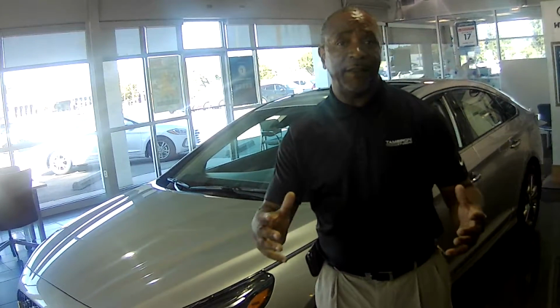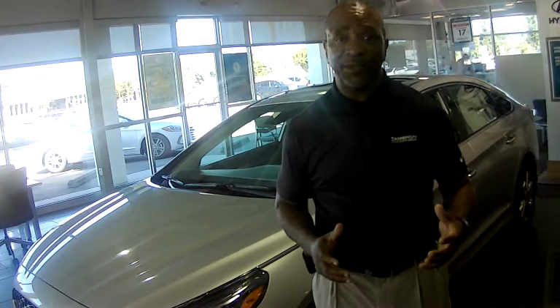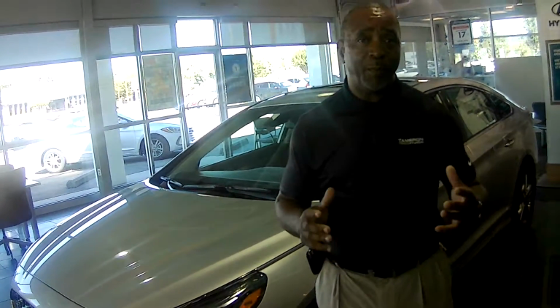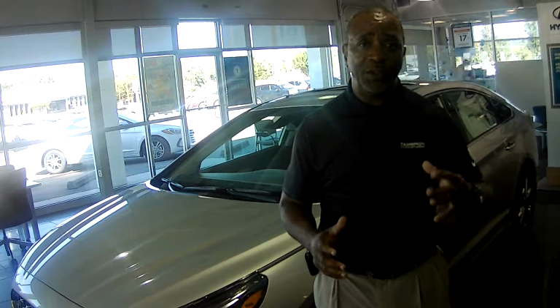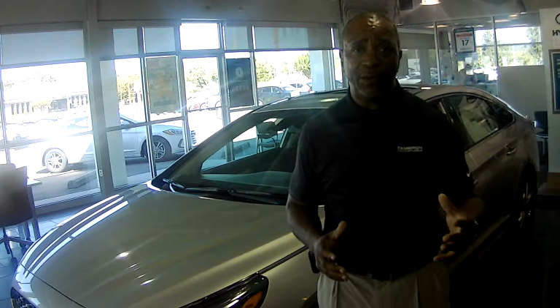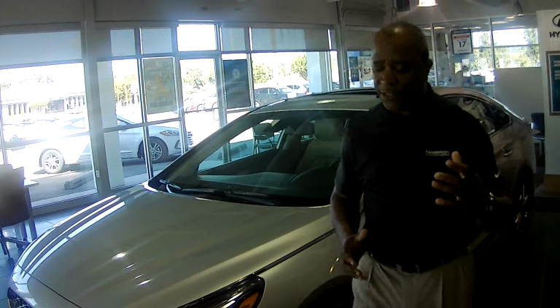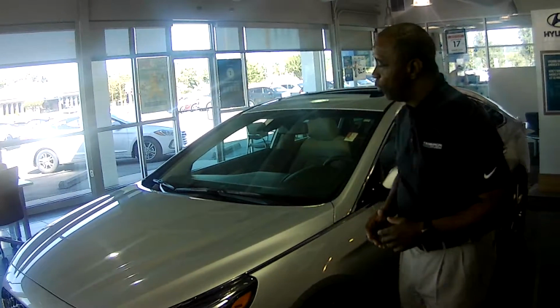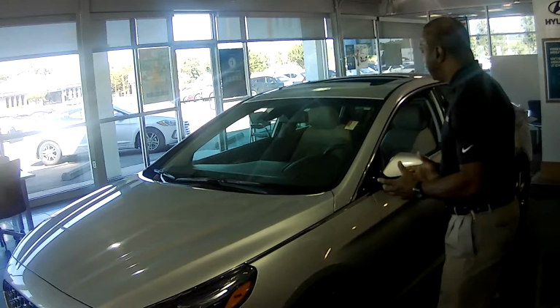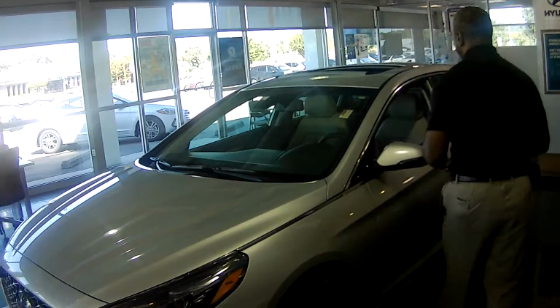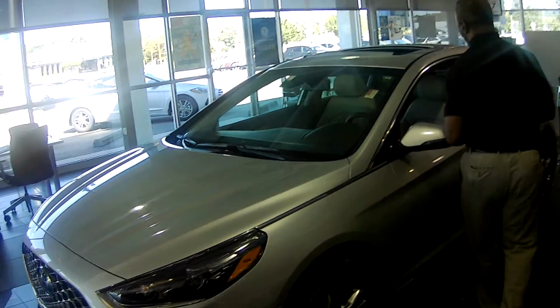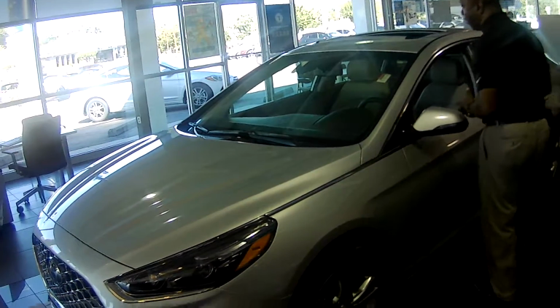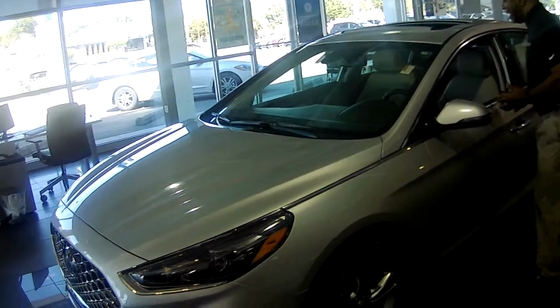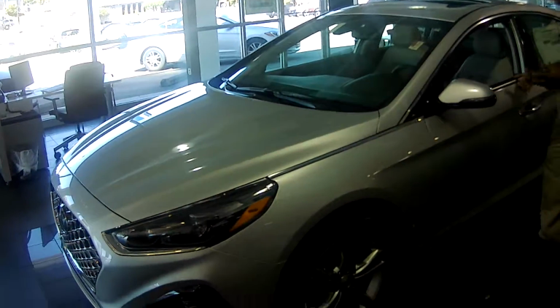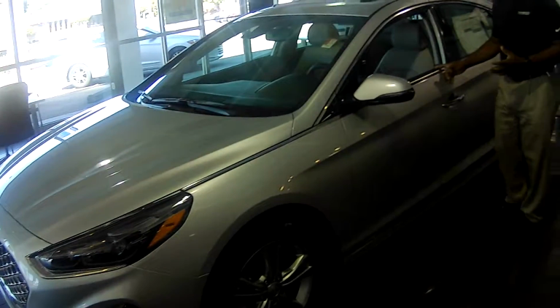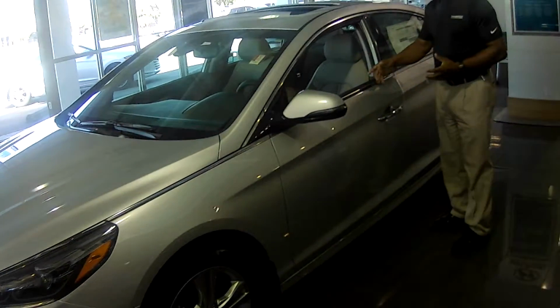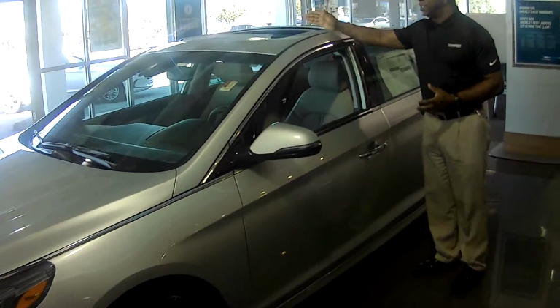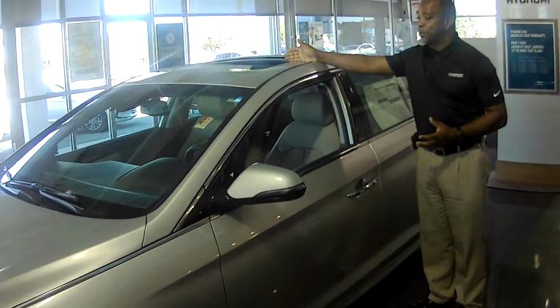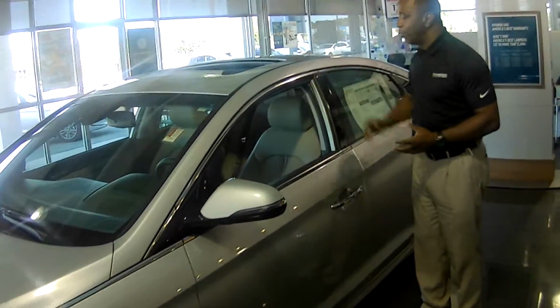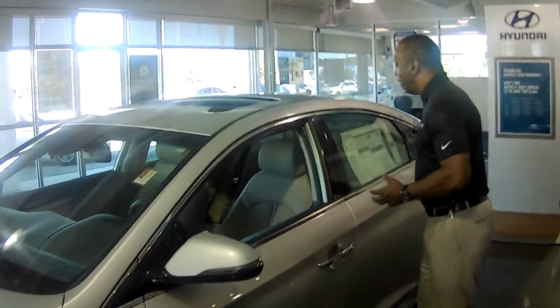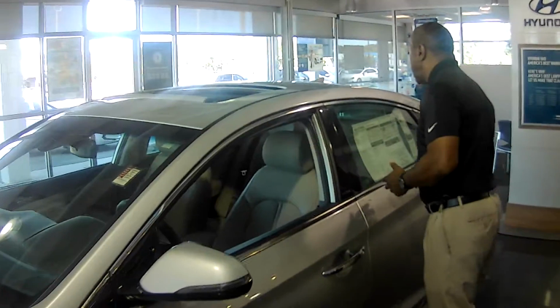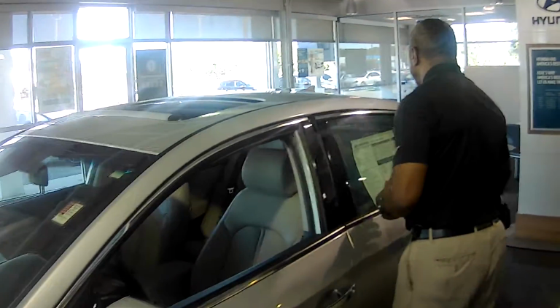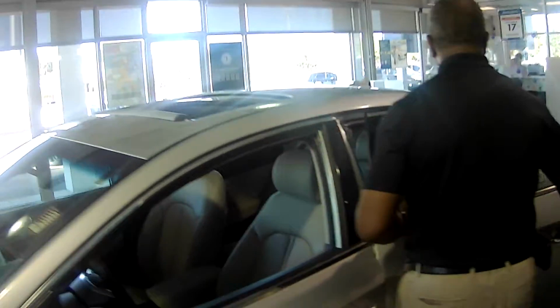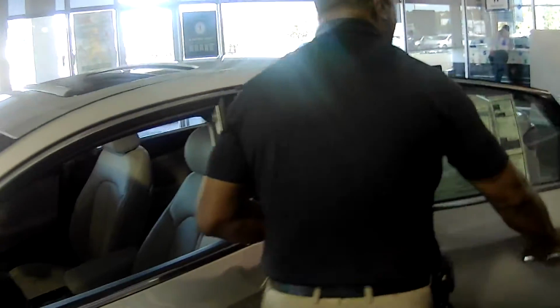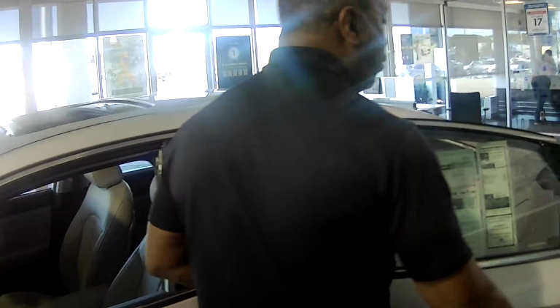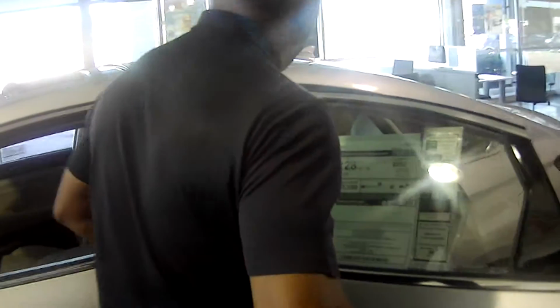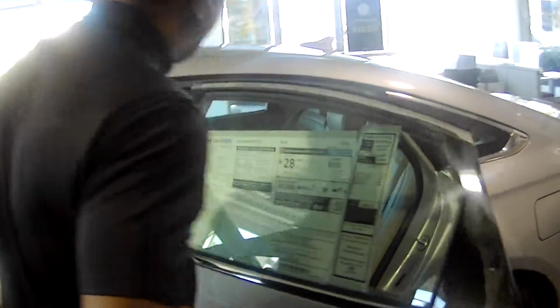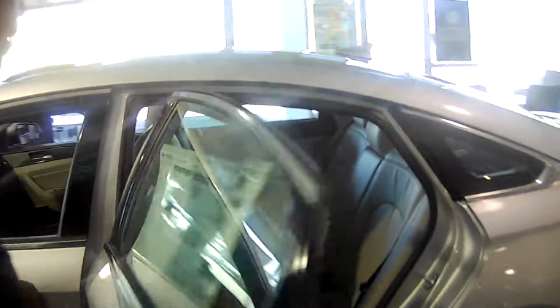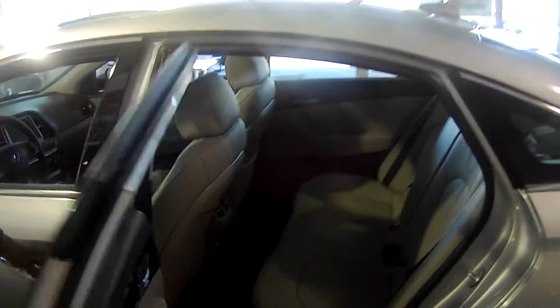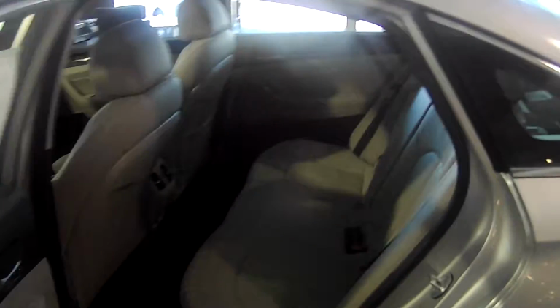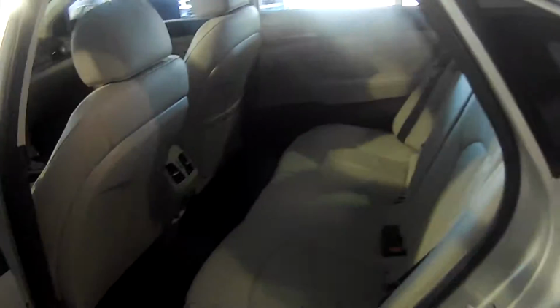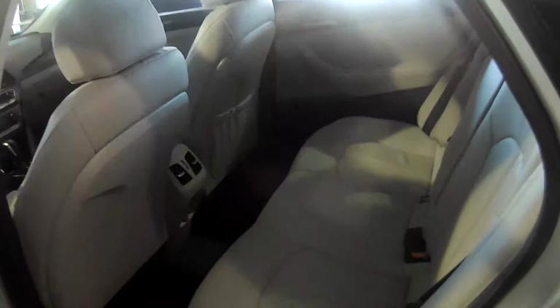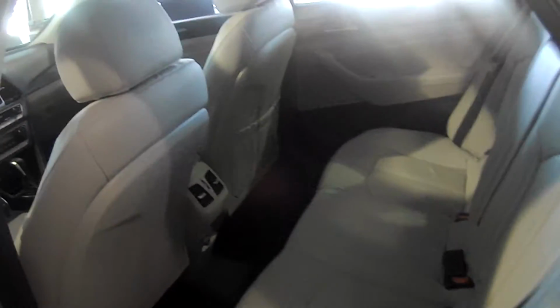They come standard with power windows, power door locks, tilt and cruise. This is a Limited model here. As we take a look on the inside, you'll see this comes with the sunroof. But the Sonatas are very nicely equipped — they're five passengers, plenty of room. This one here has leather.